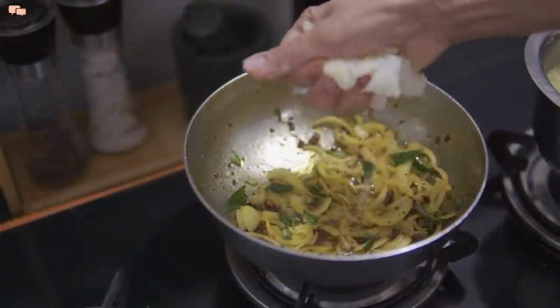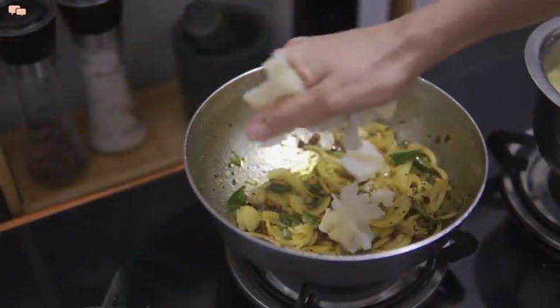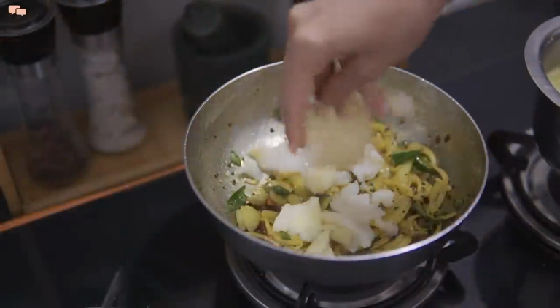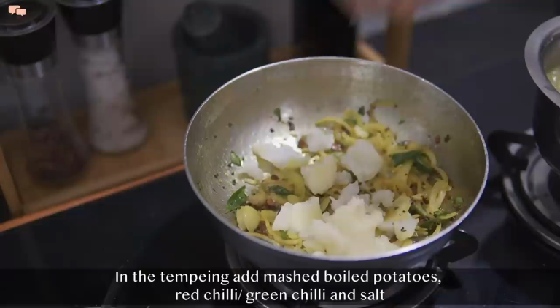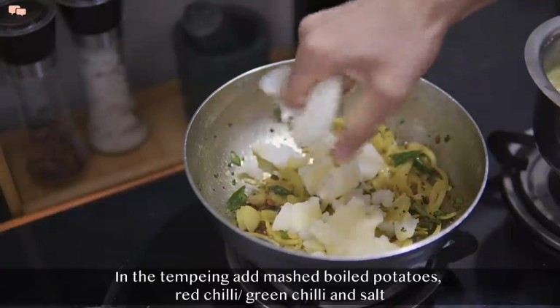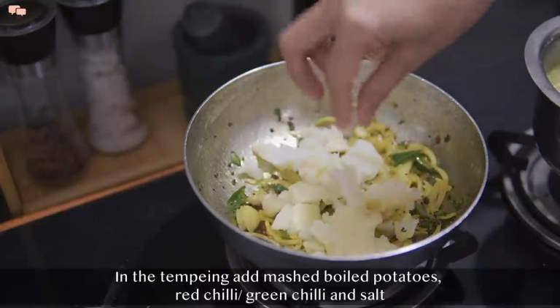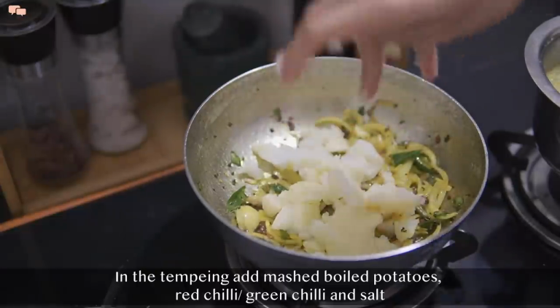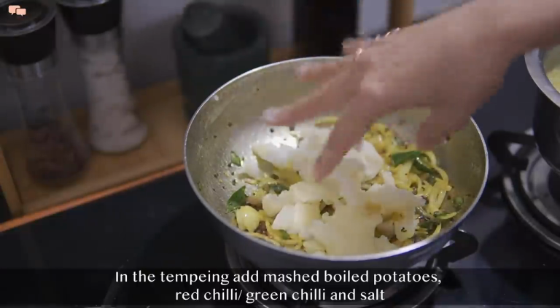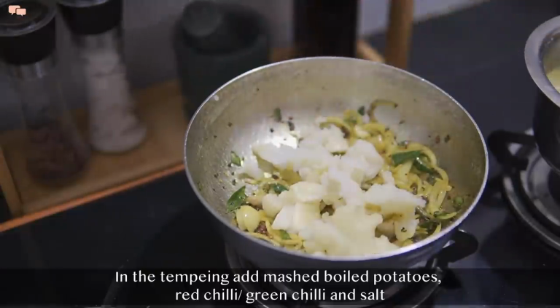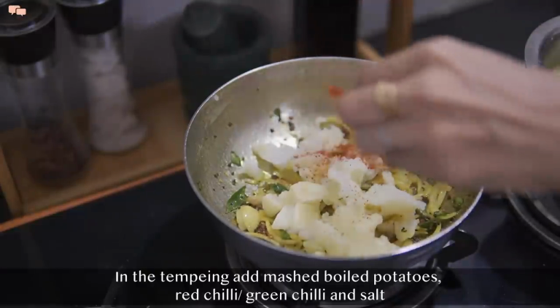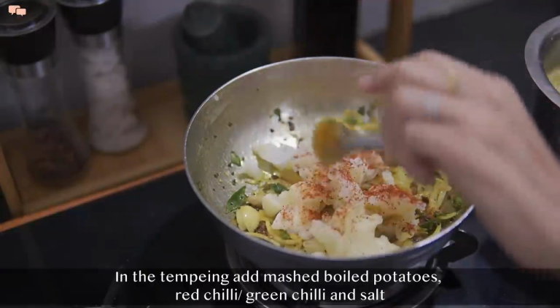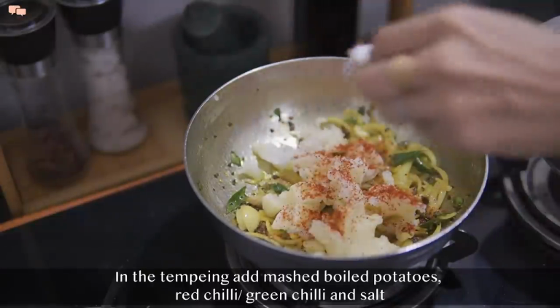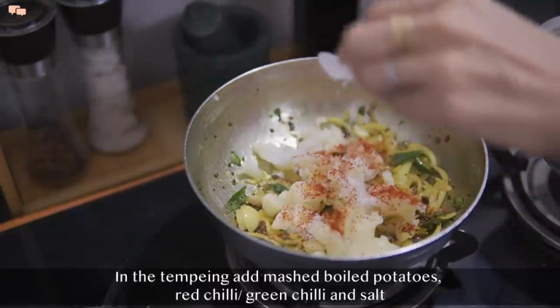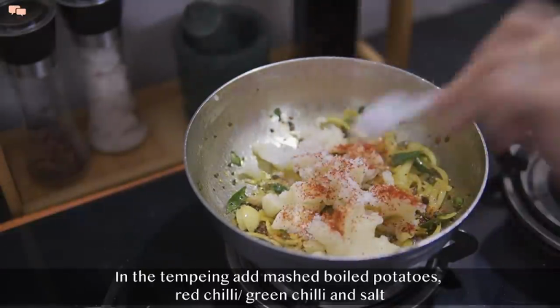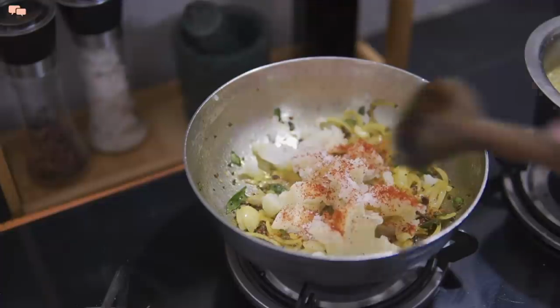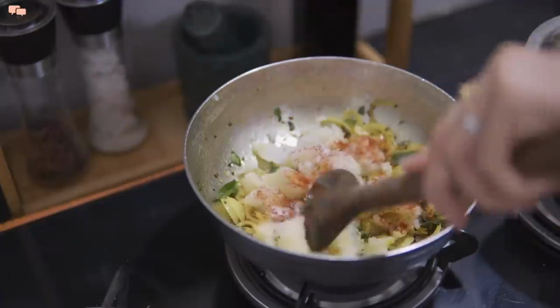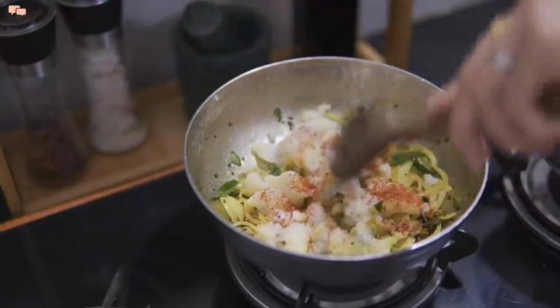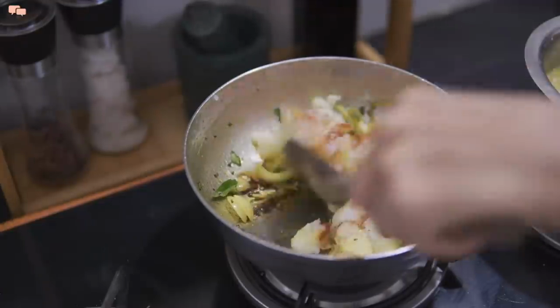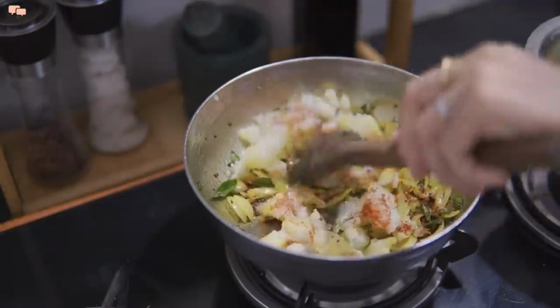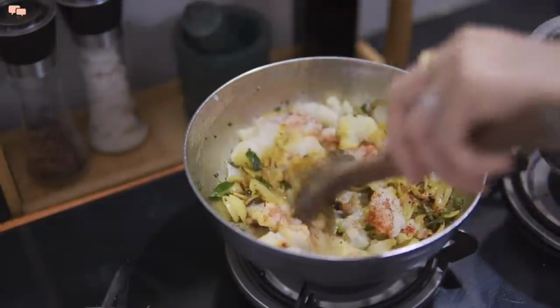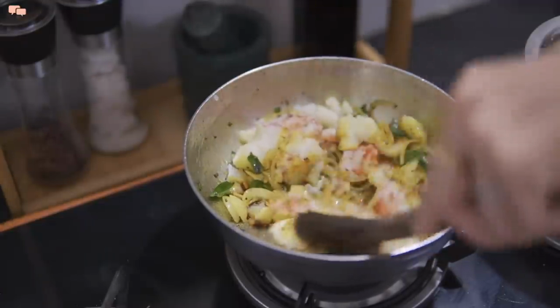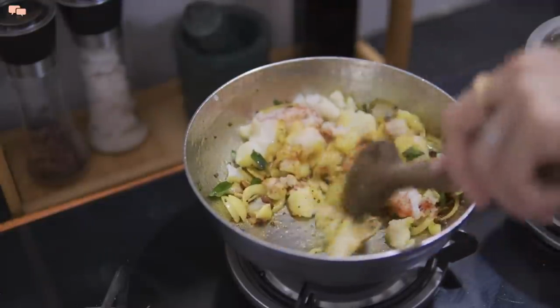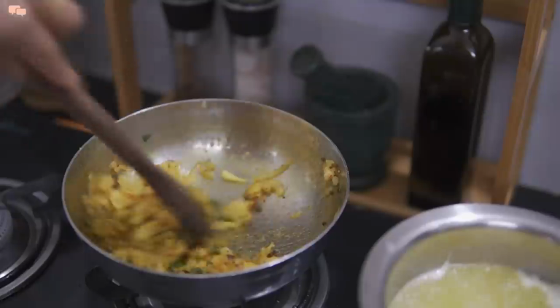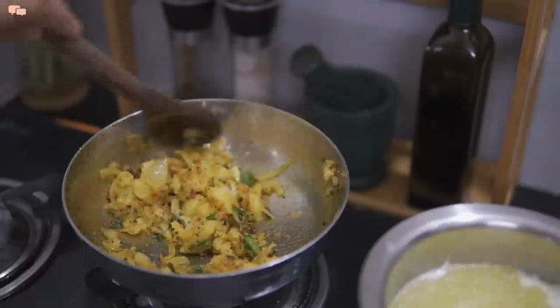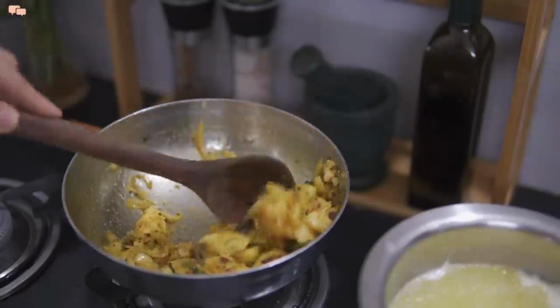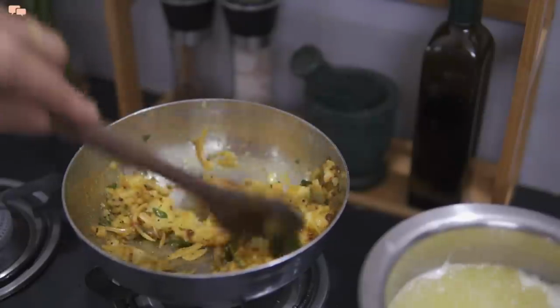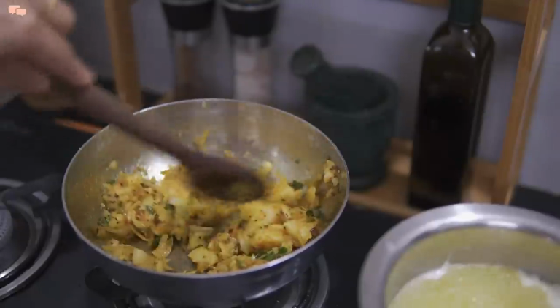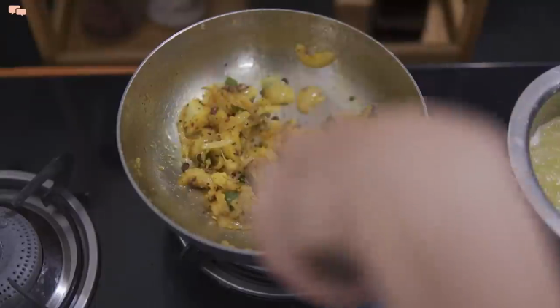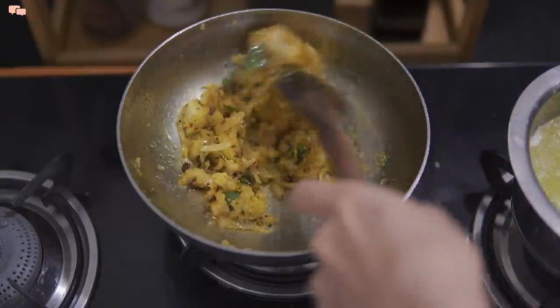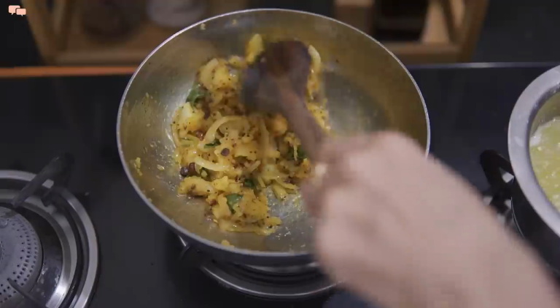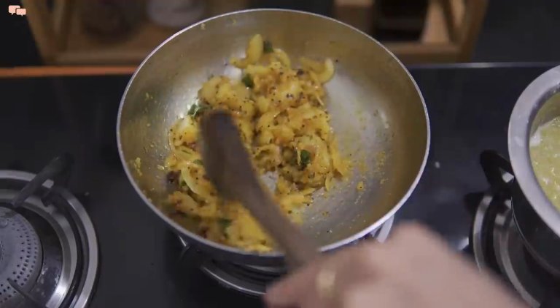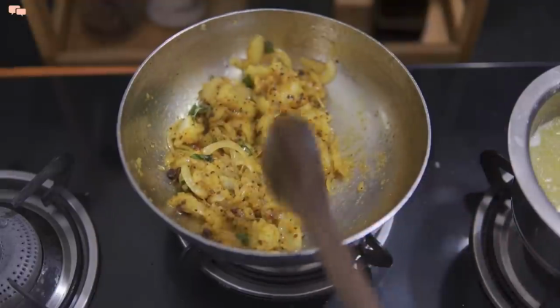Once the tempering is done, I'll add mashed boiled potatoes, red chilli powder, and salt. Since kids will eat, I'll keep the spice level low — but you can add green chilli in the tempering if you like. Mix well and the masala is ready.